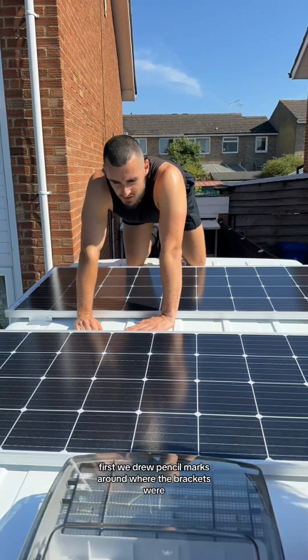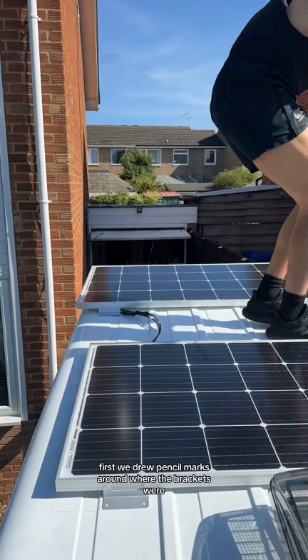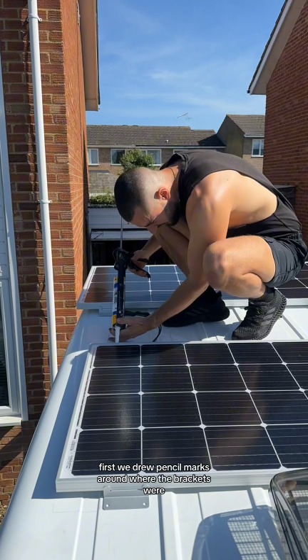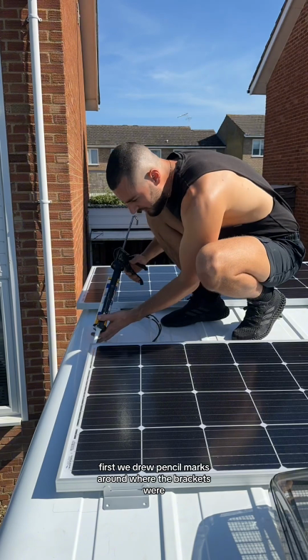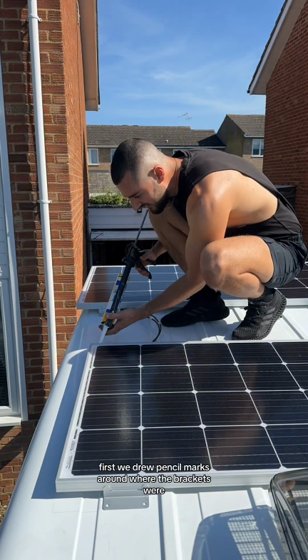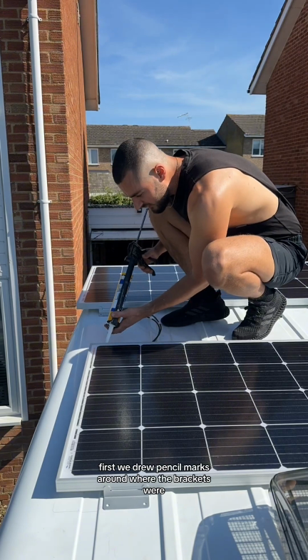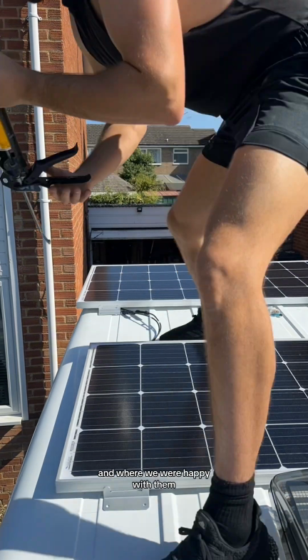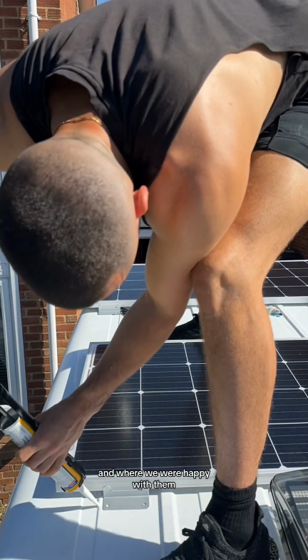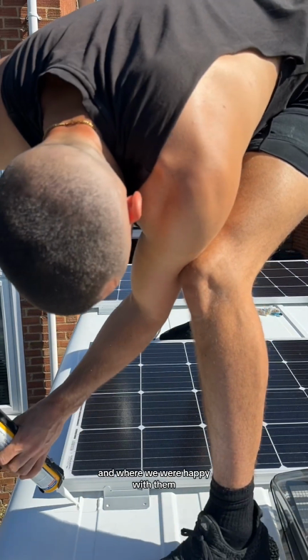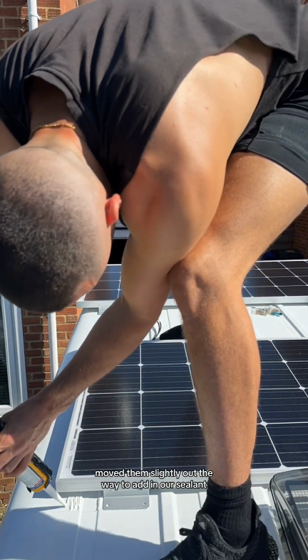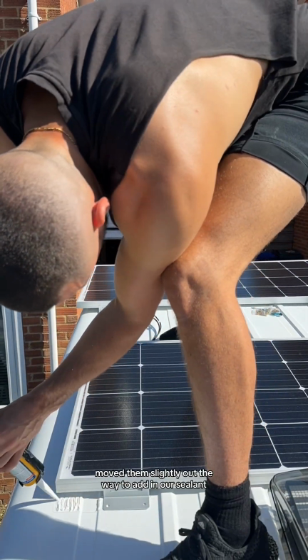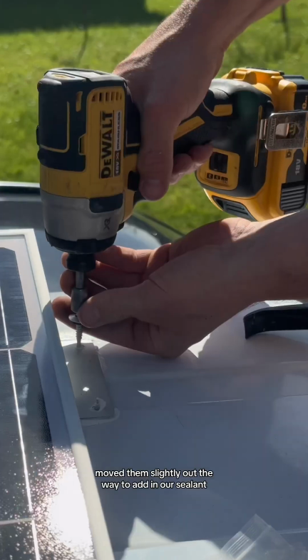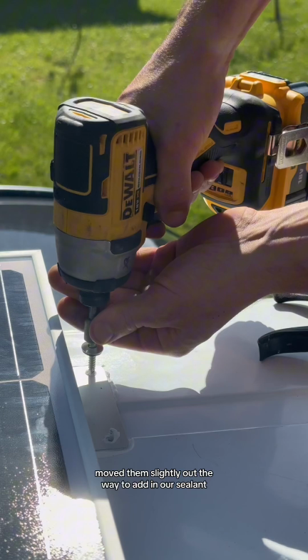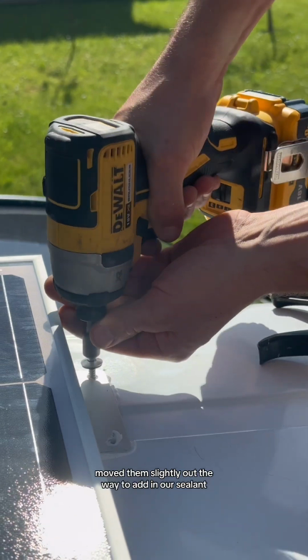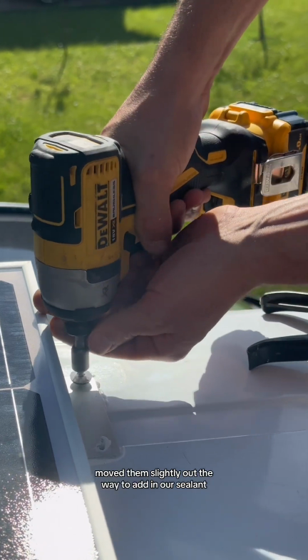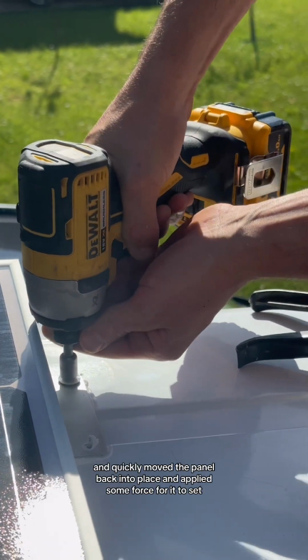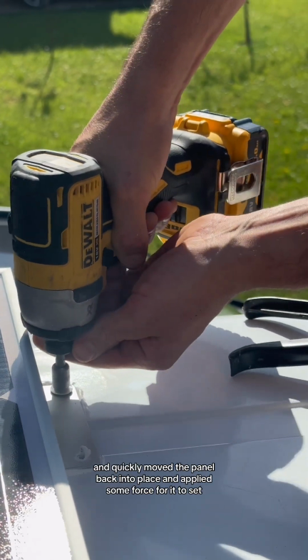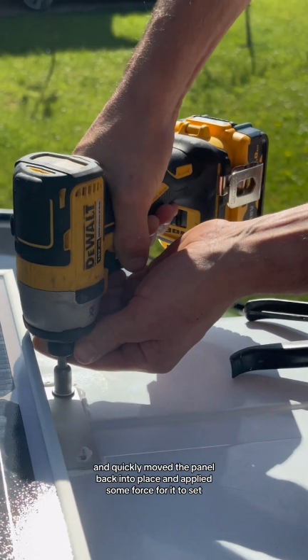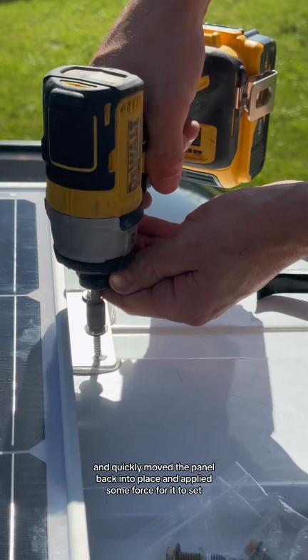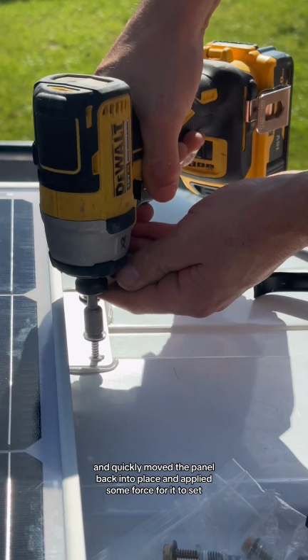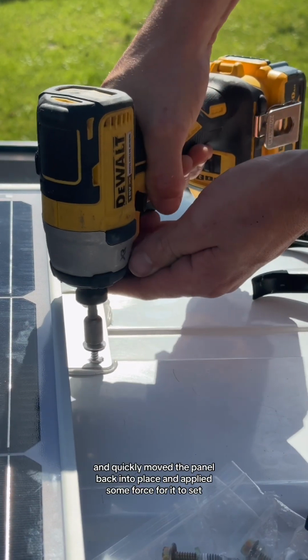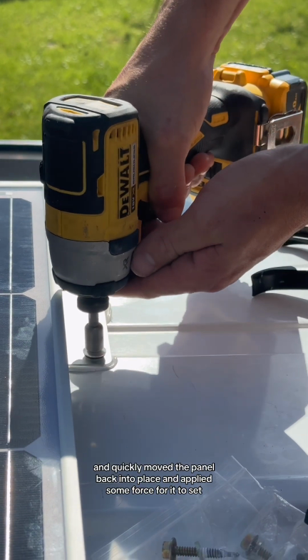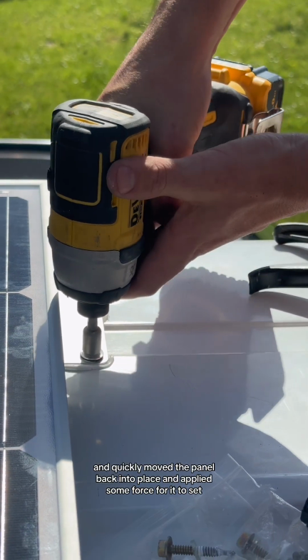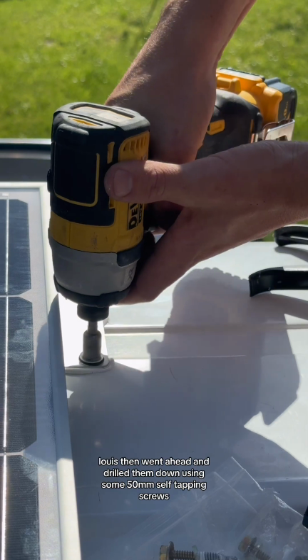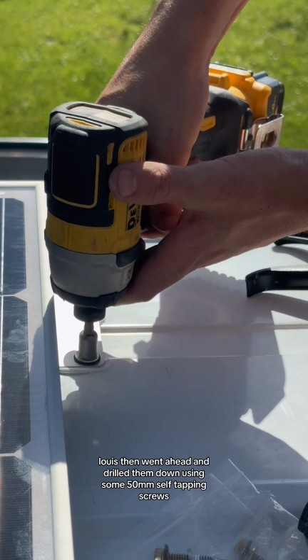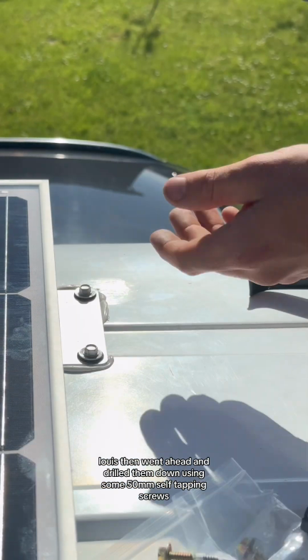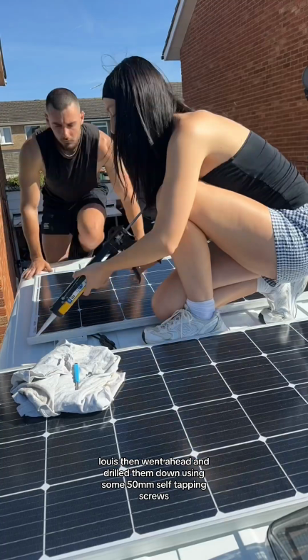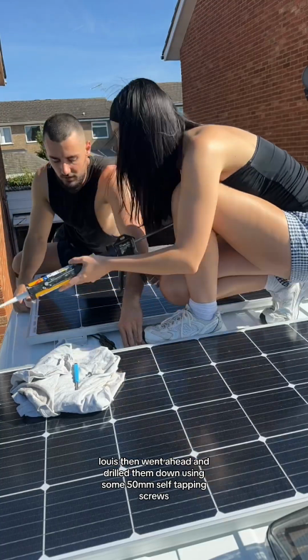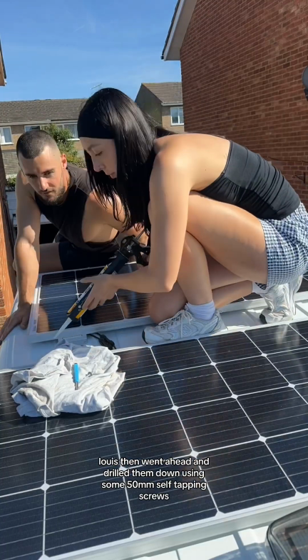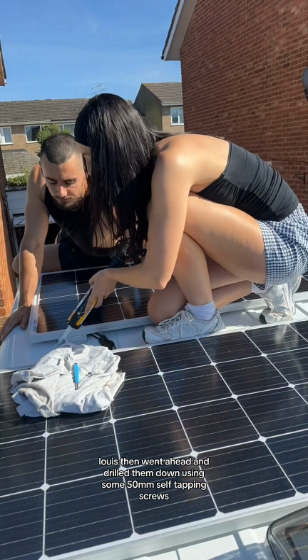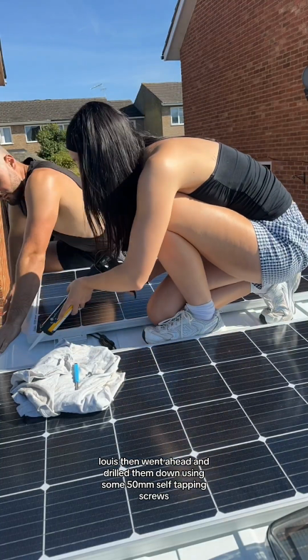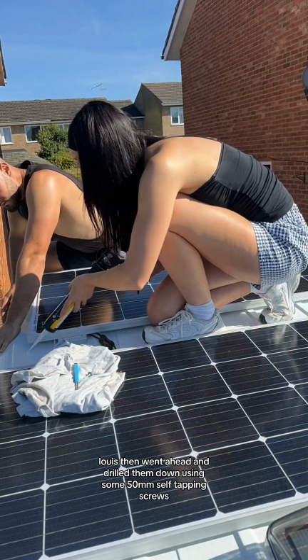First, we drew pencil marks around where the brackets were and where we were happy with them, moved them slightly out the way to add in our sealant, and quickly moved the panel back into place and applied some force for it to set. Lewis then went ahead and drilled them down using some 50mm self-tapping screws.